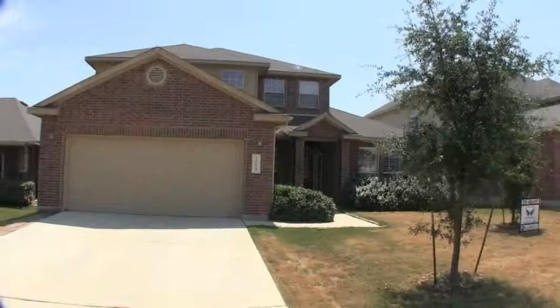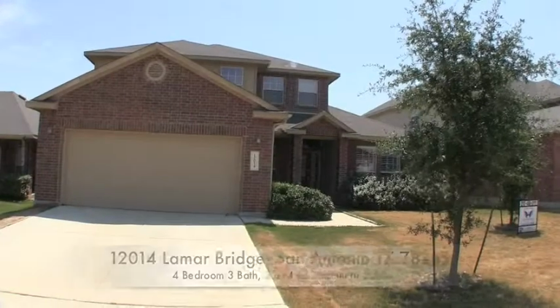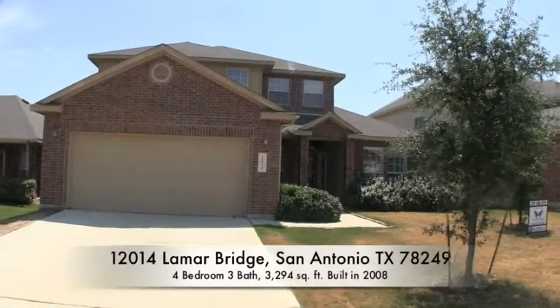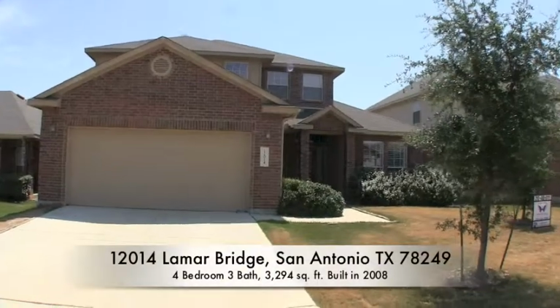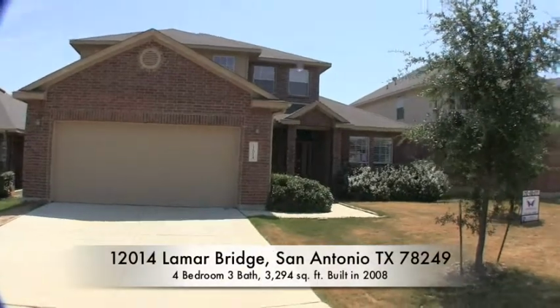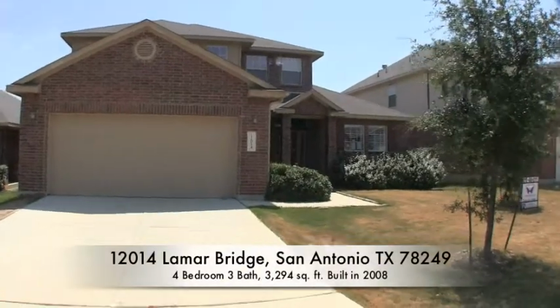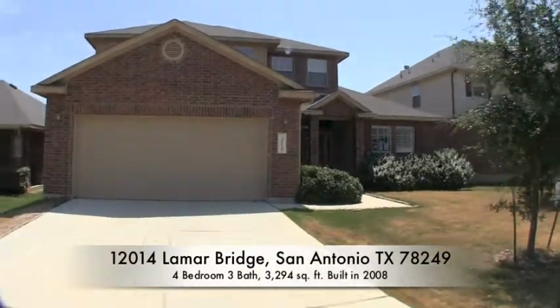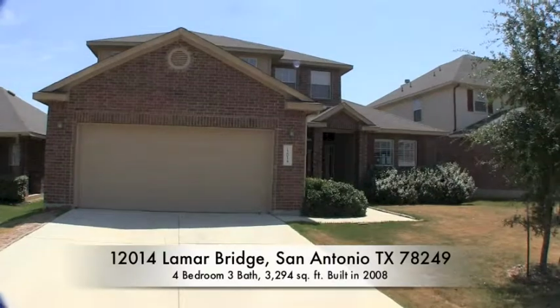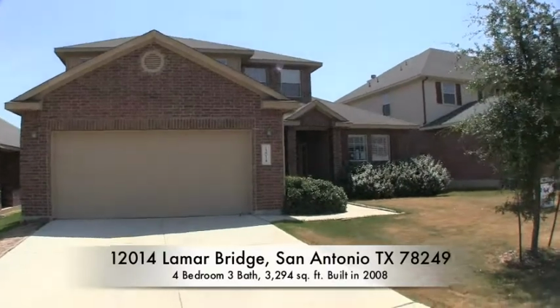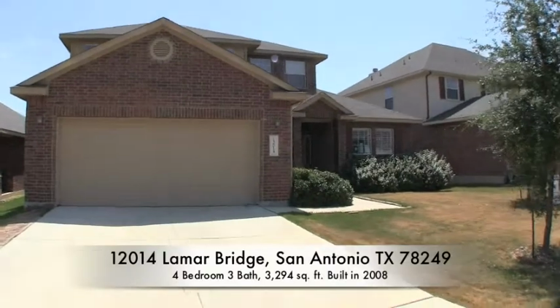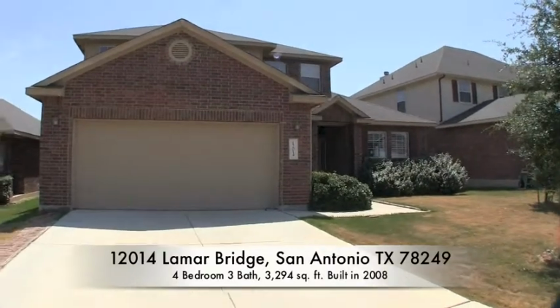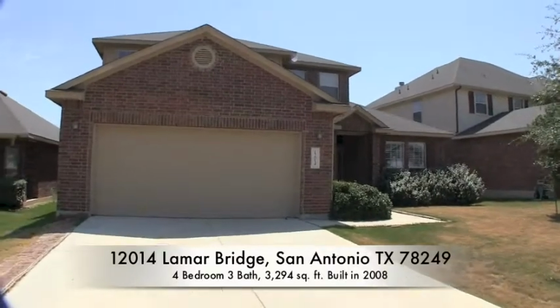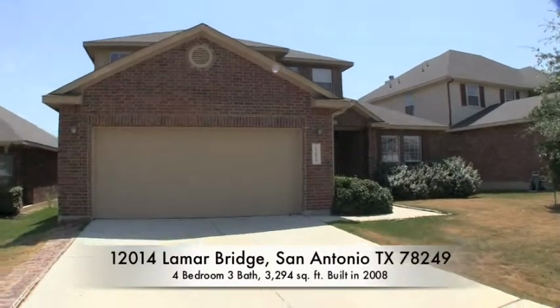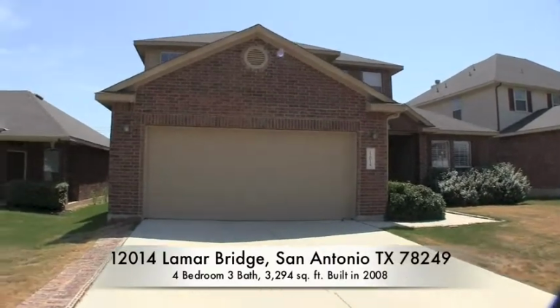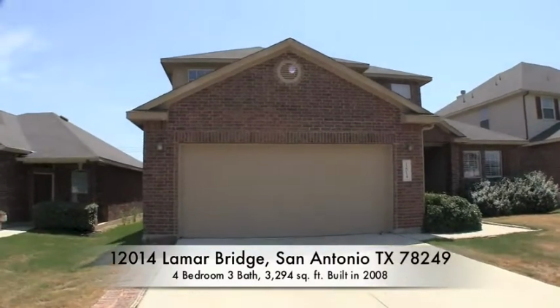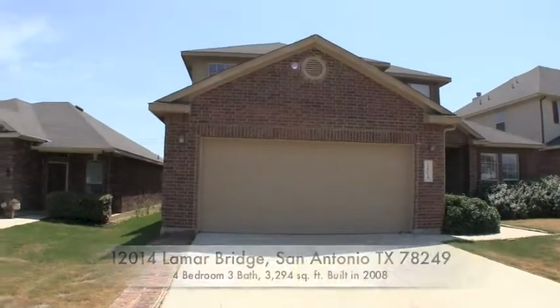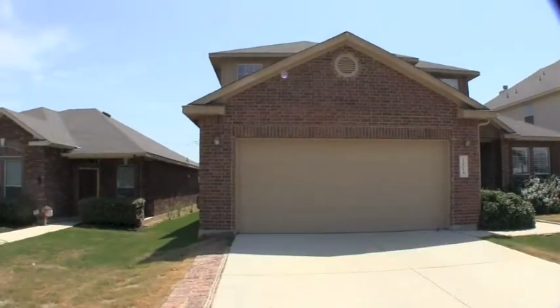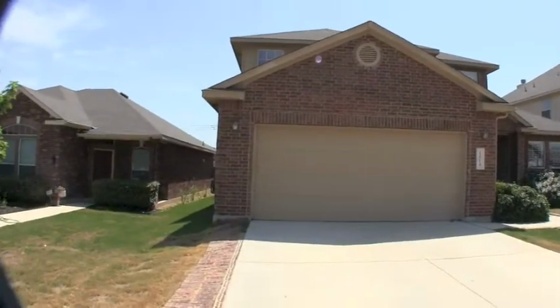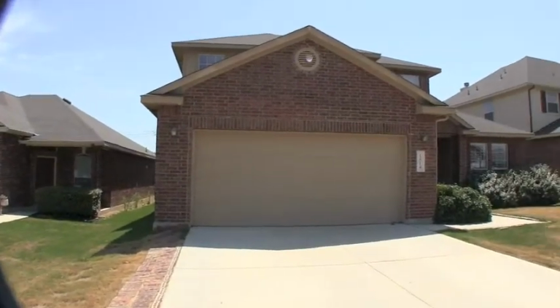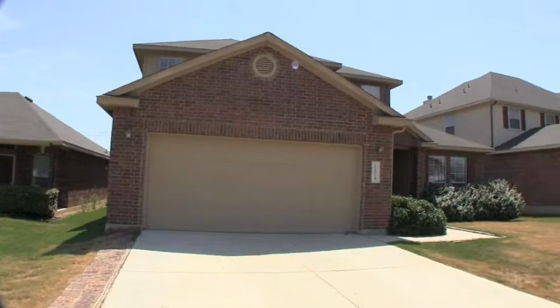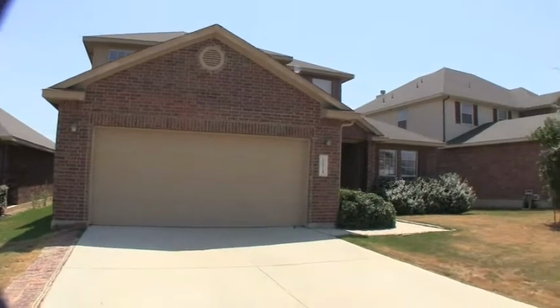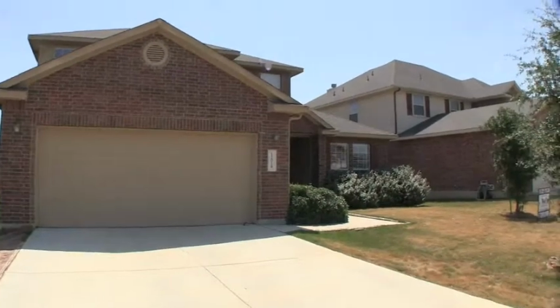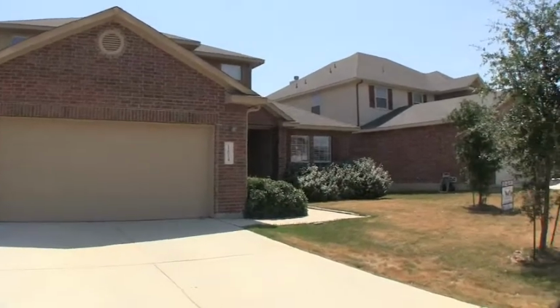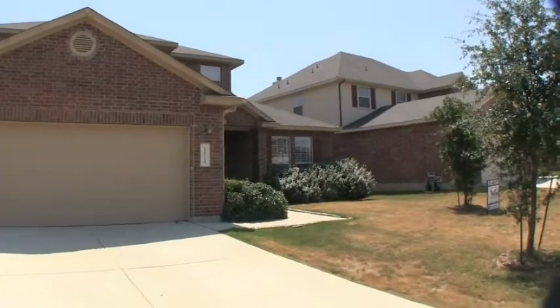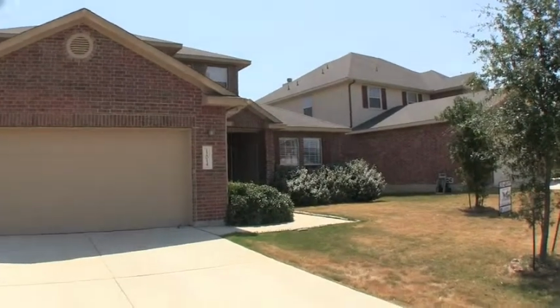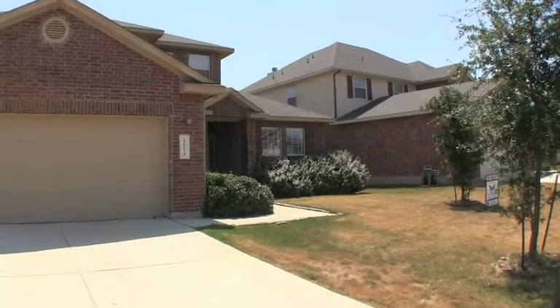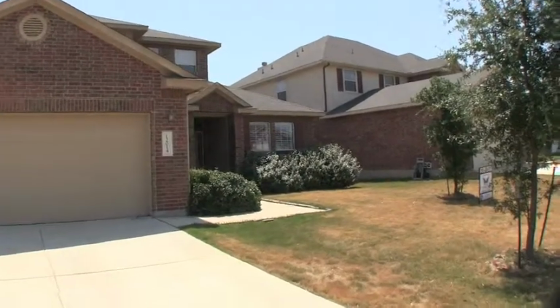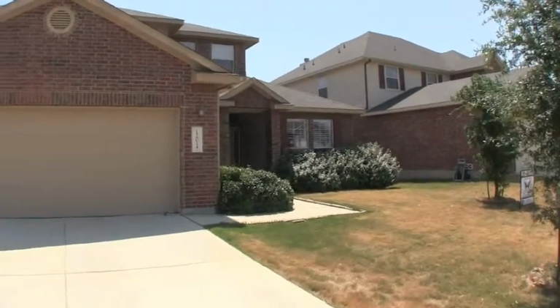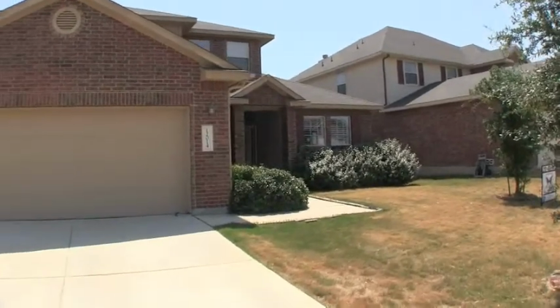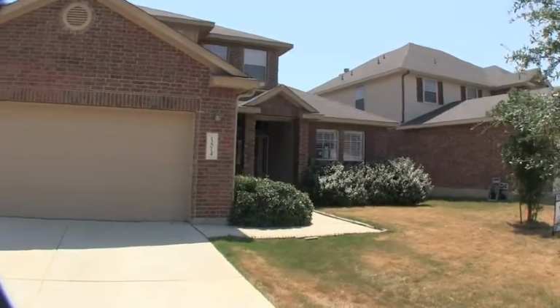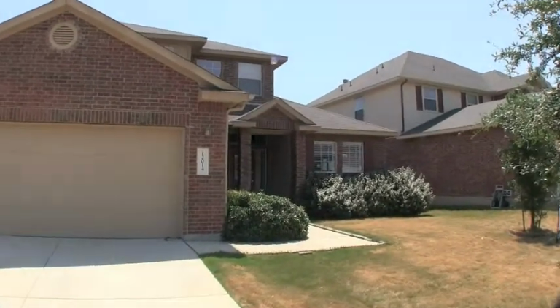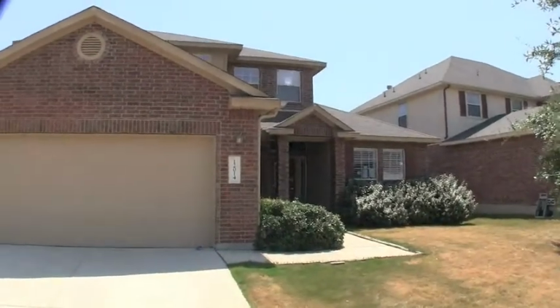We are here at 12014 Lamar Bridge. This big beautiful home is located in the hills at River Mist, and this is one of the nicest HUD homes on the list this week.